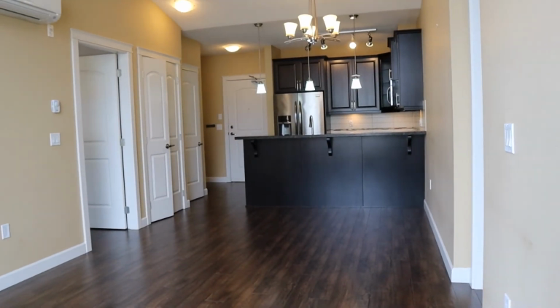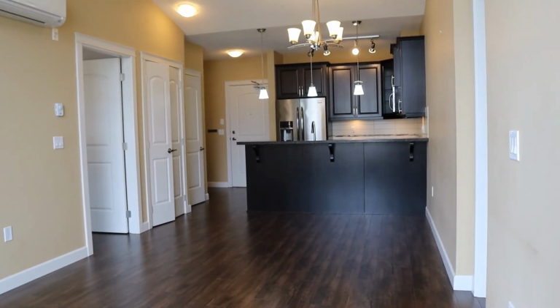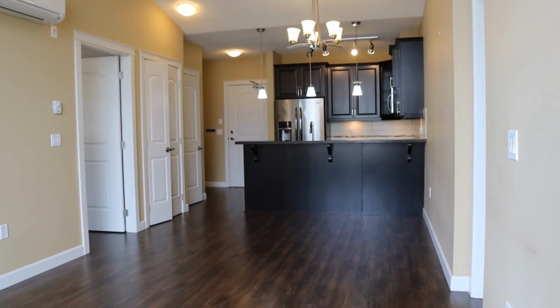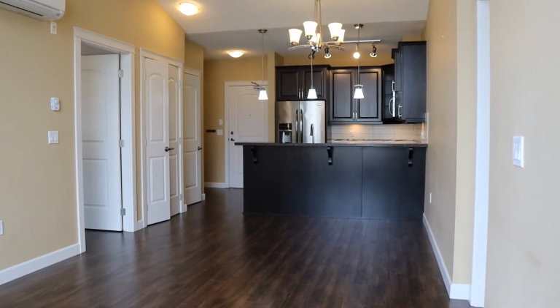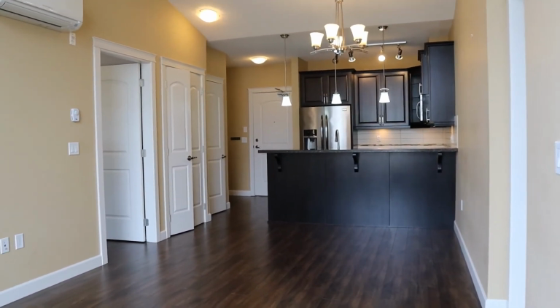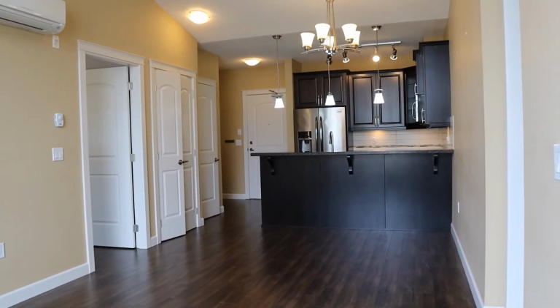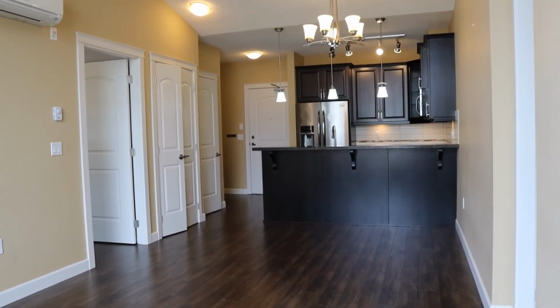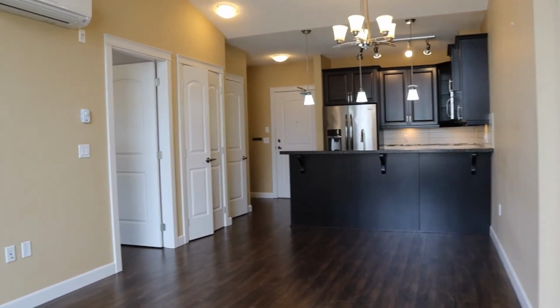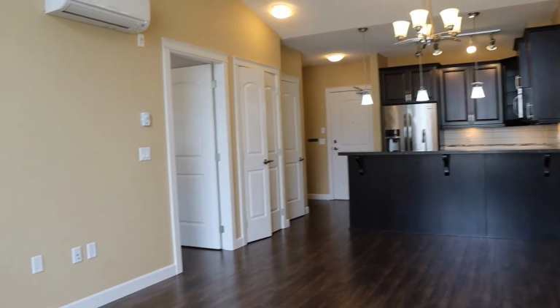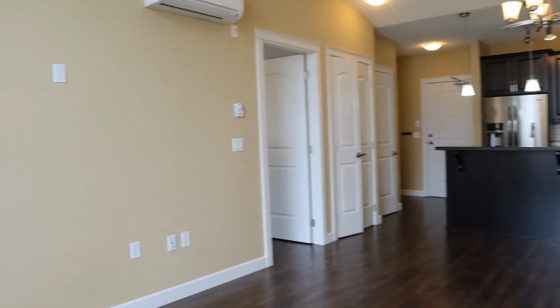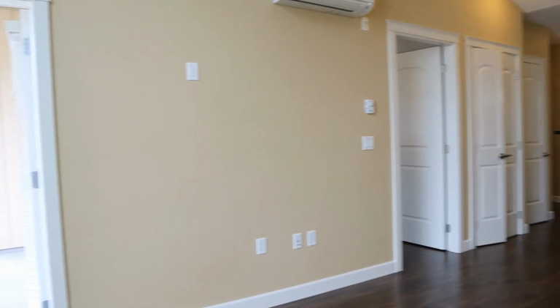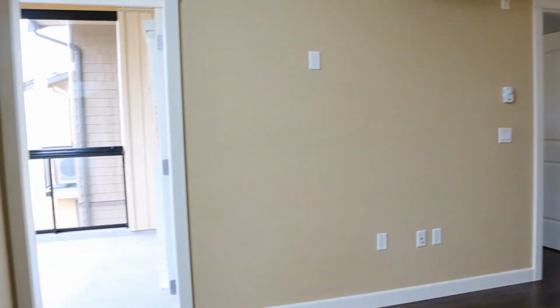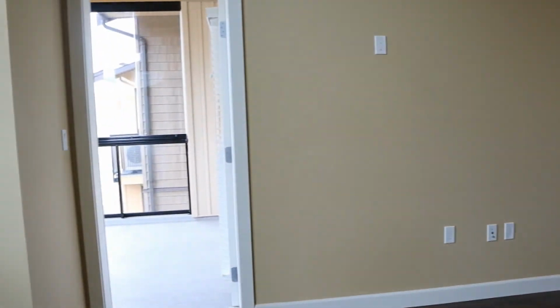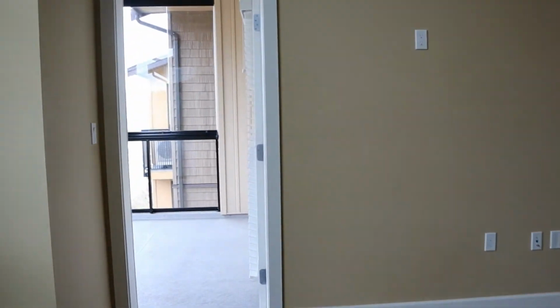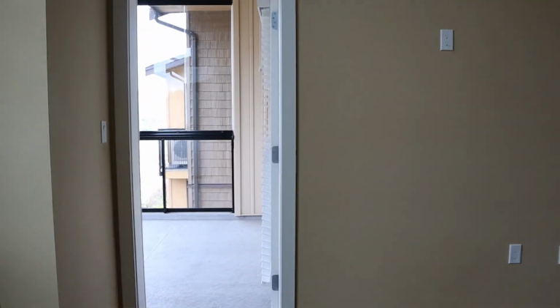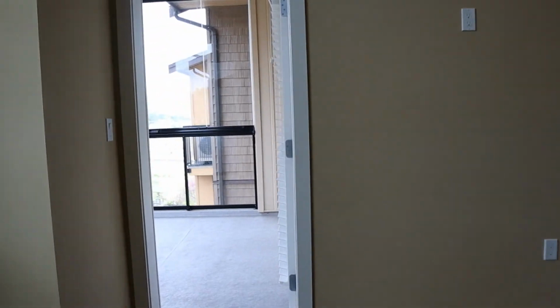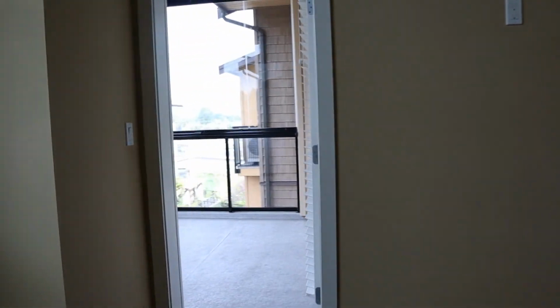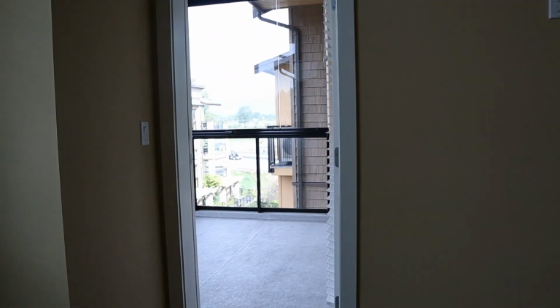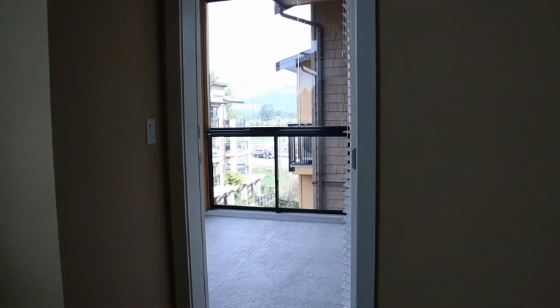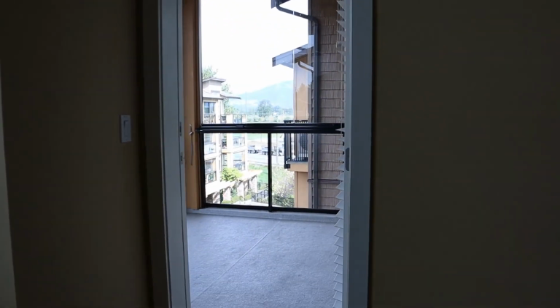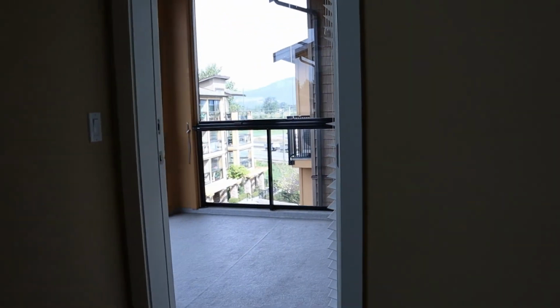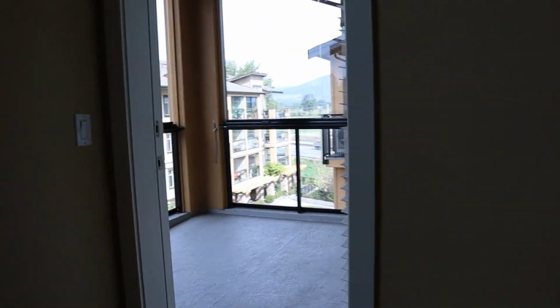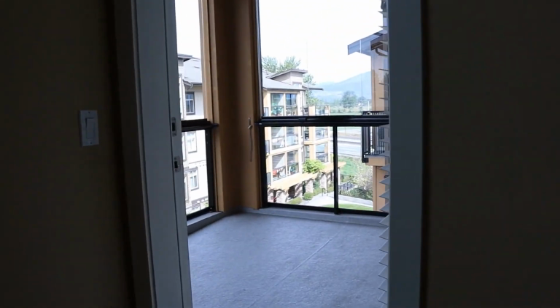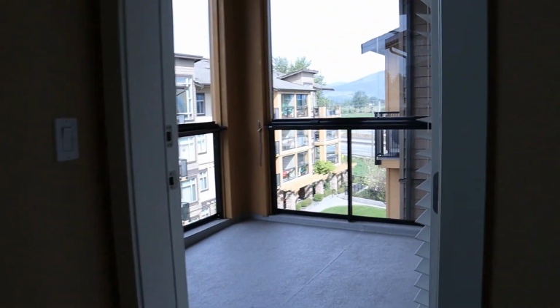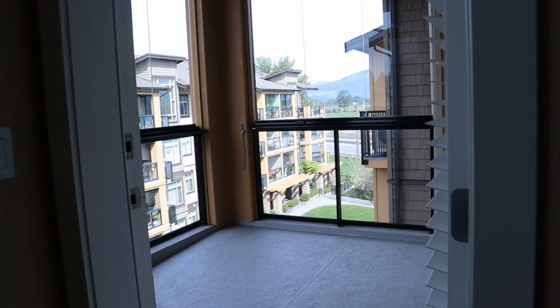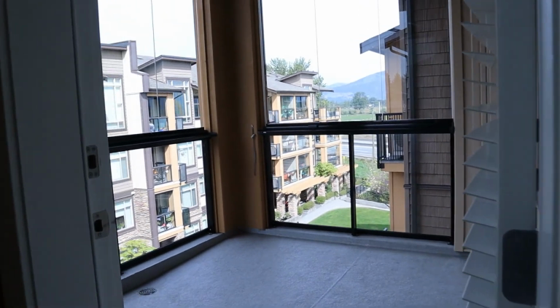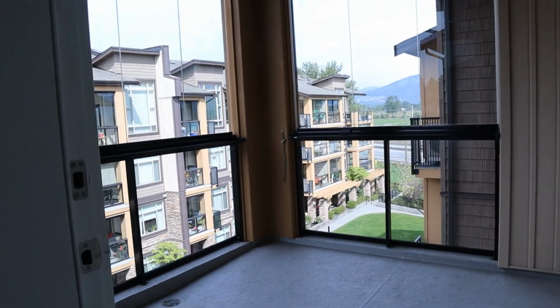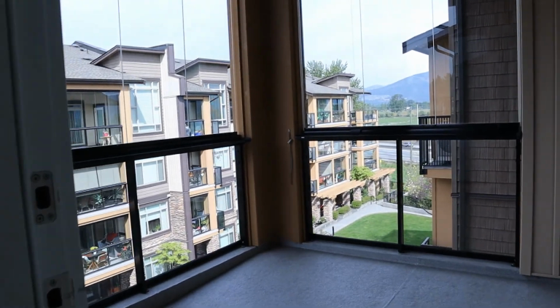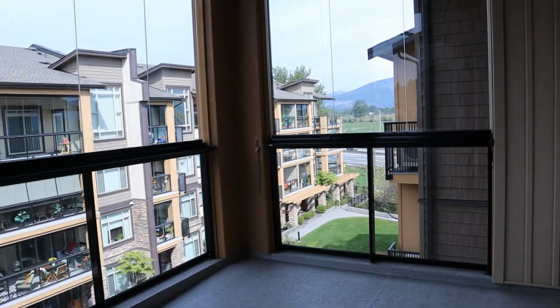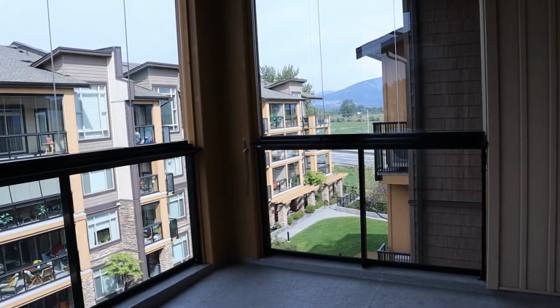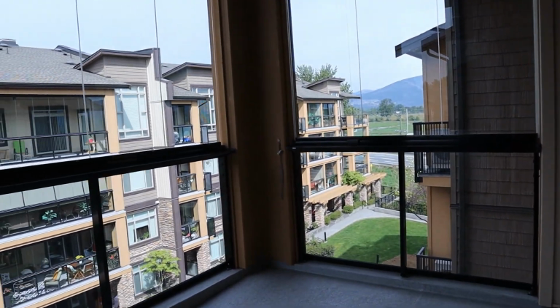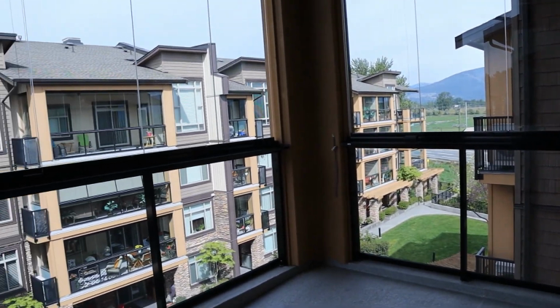So we're back upstairs. If you are interested in this property, please call 604-464-7548. This is Mark Hattar at Profile Properties — I'll see you guys soon.